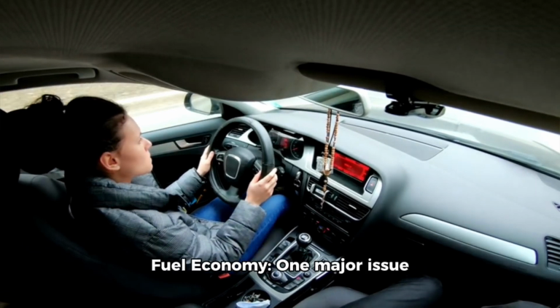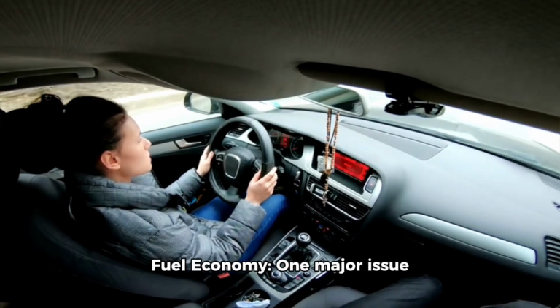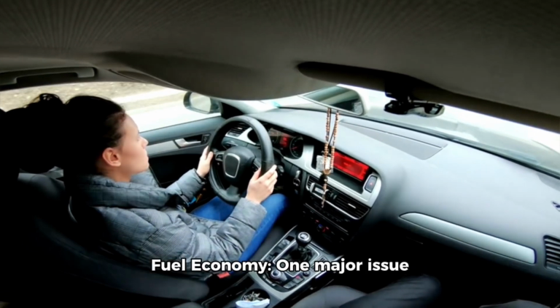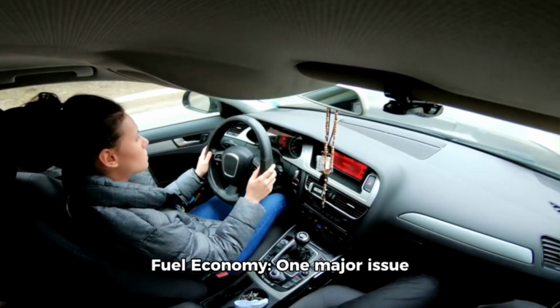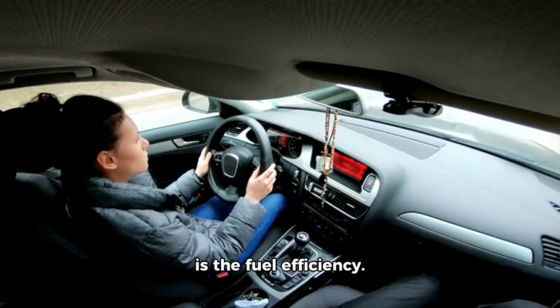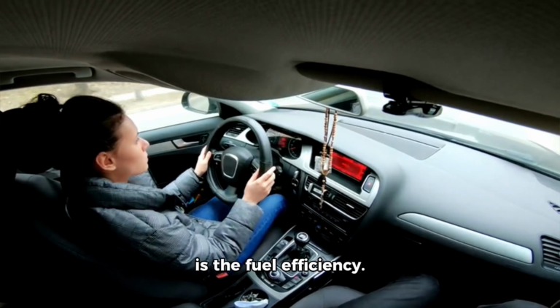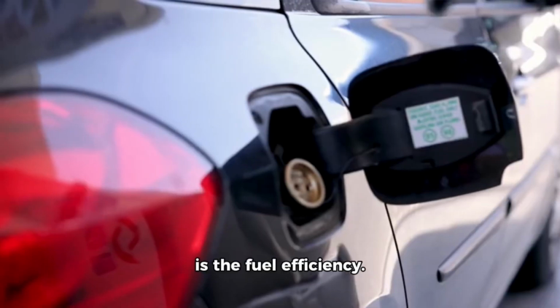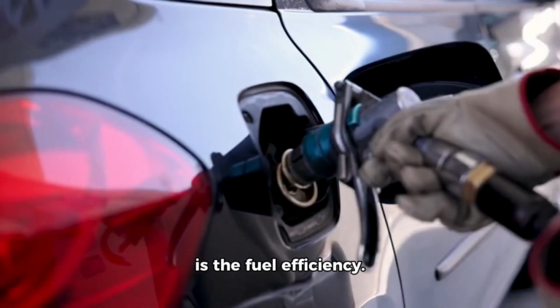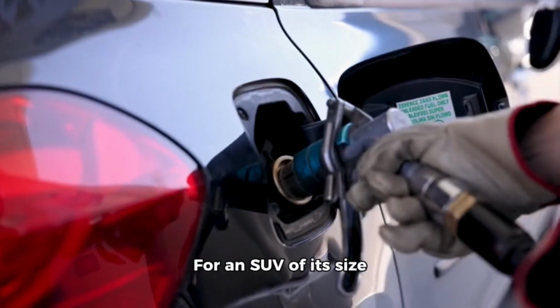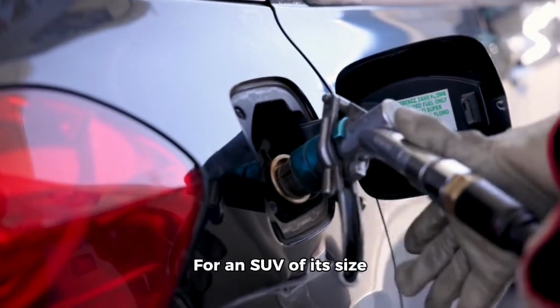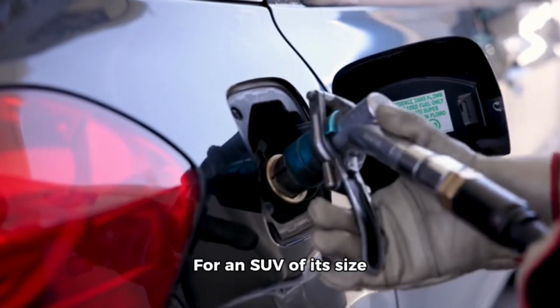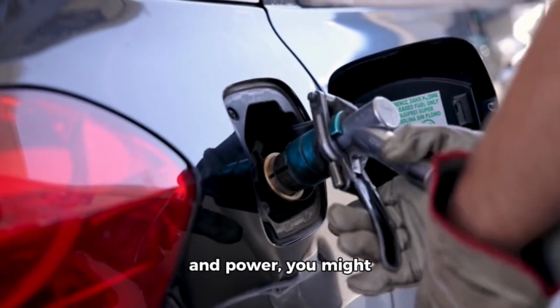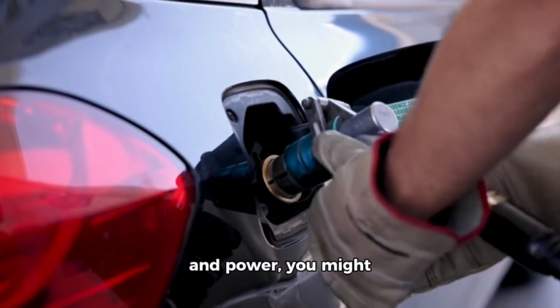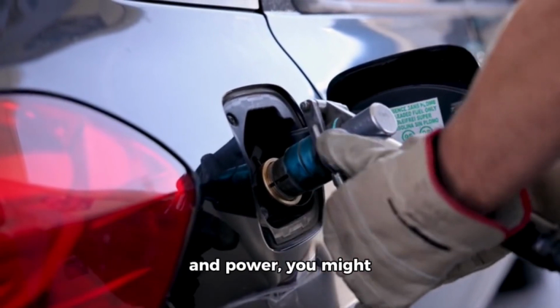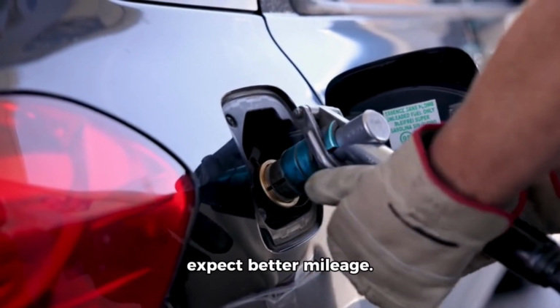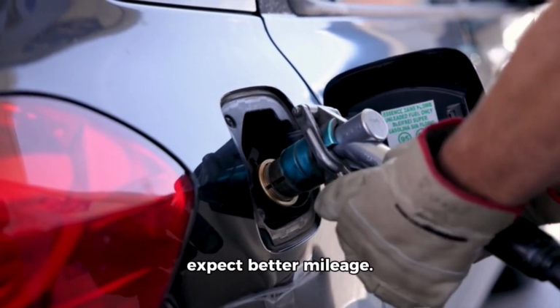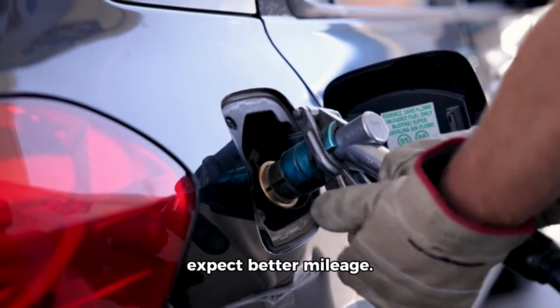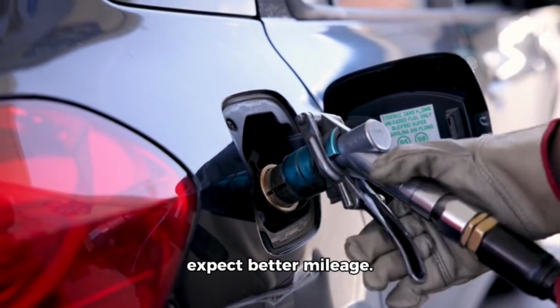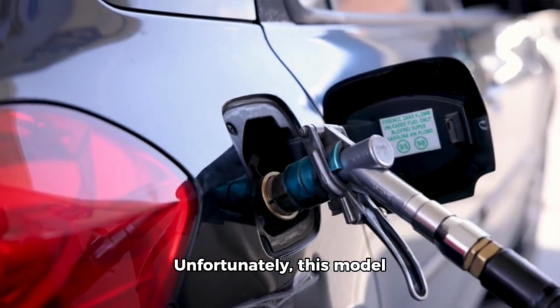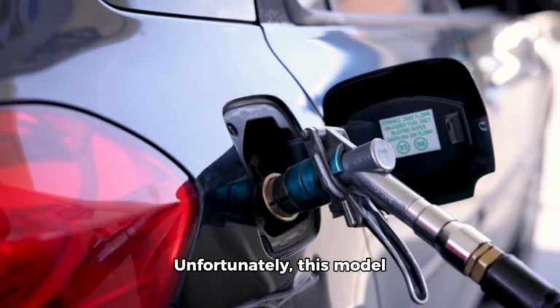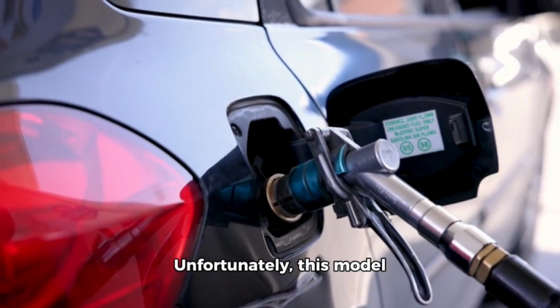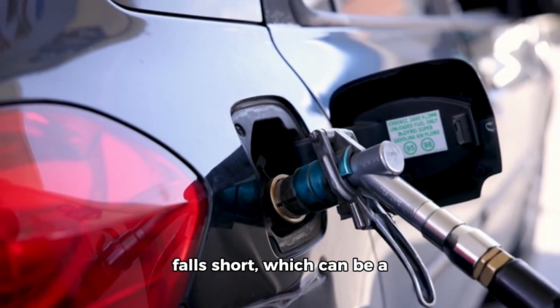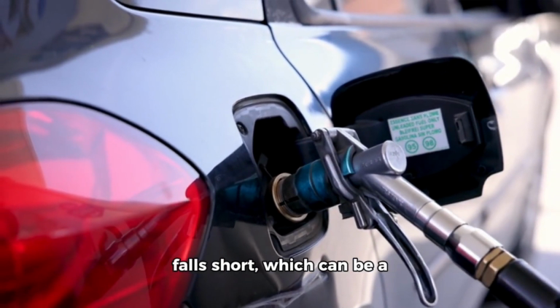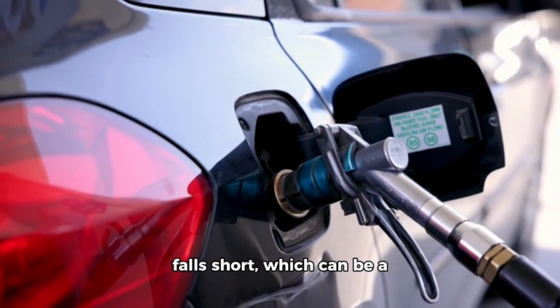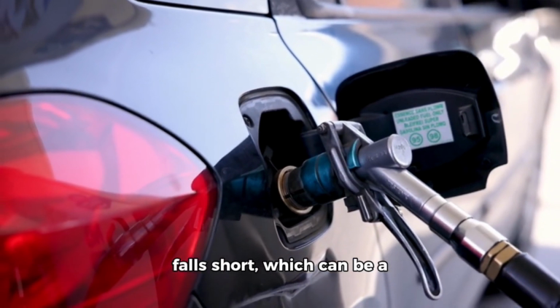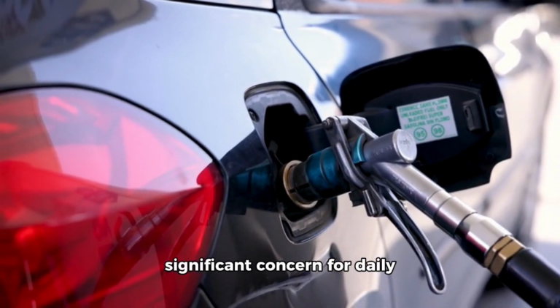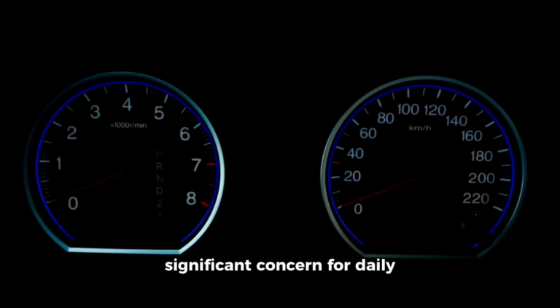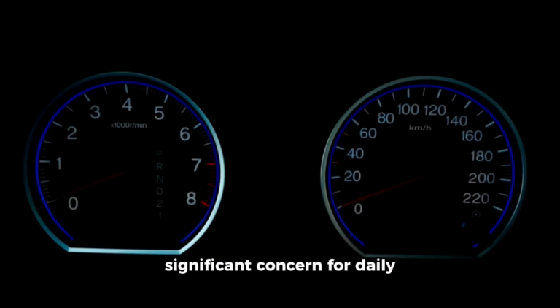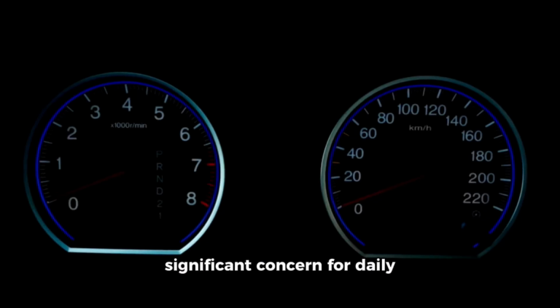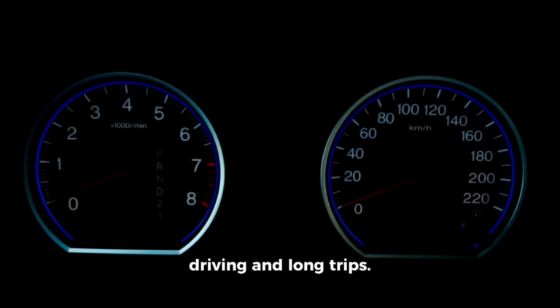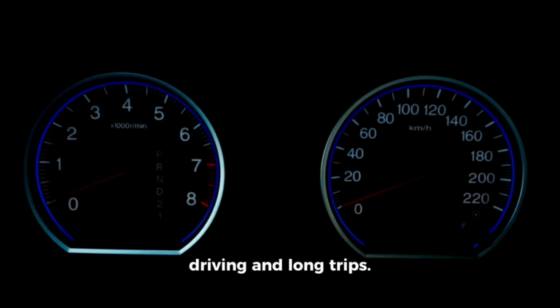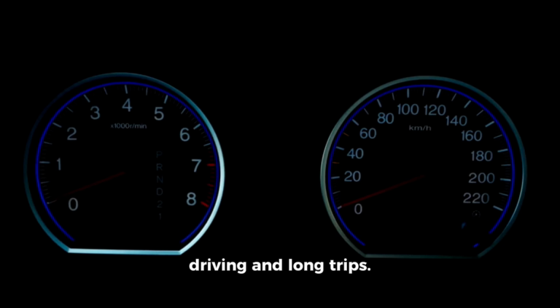Fuel Economy: One major issue is the fuel efficiency. For an SUV of its size and power, you might expect better mileage. Unfortunately, this model falls short, which can be a significant concern for daily driving and long trips.